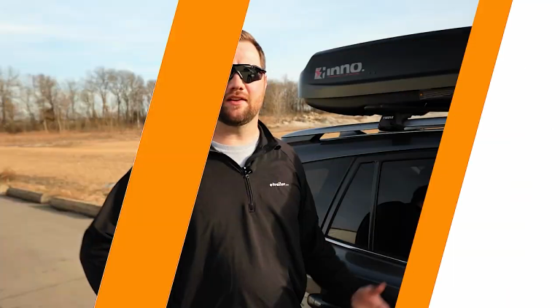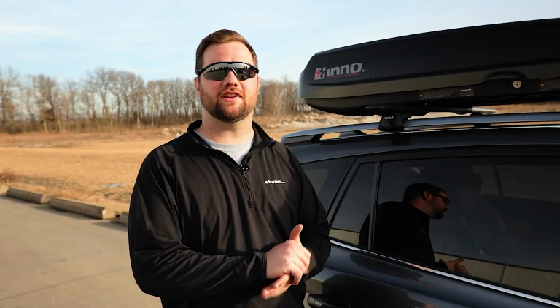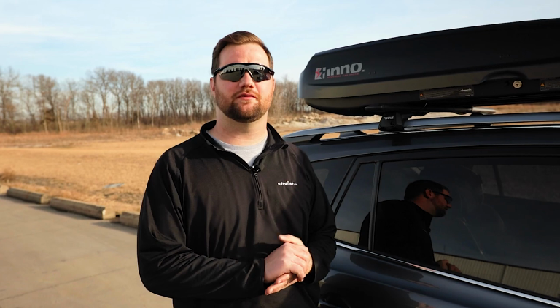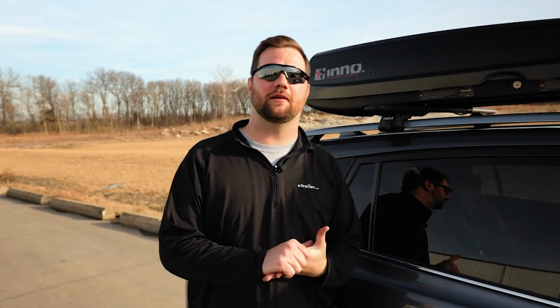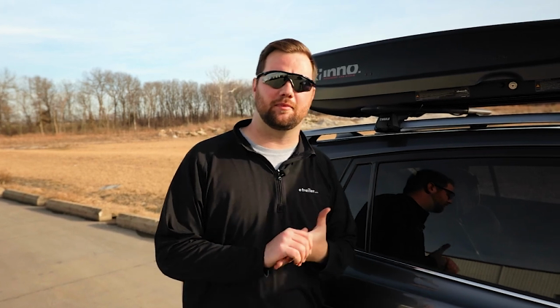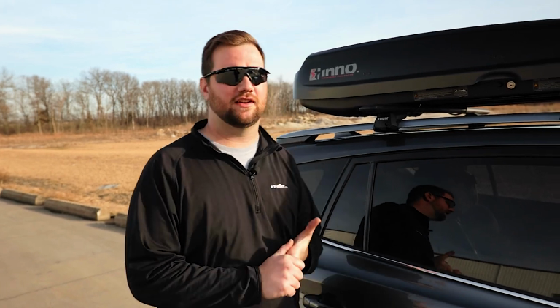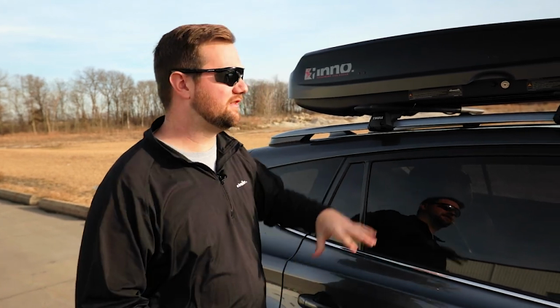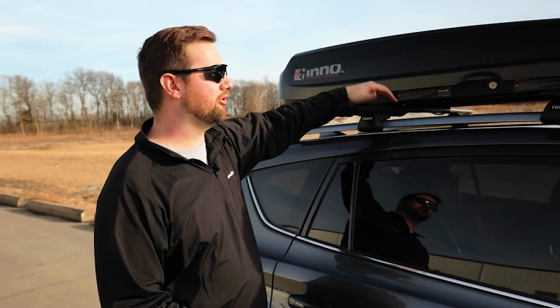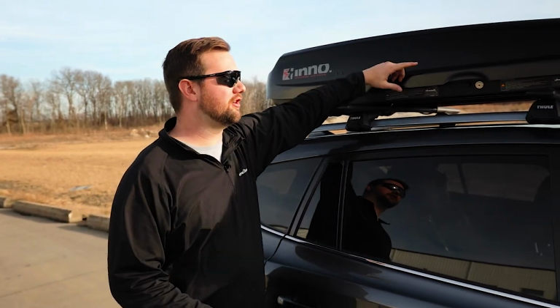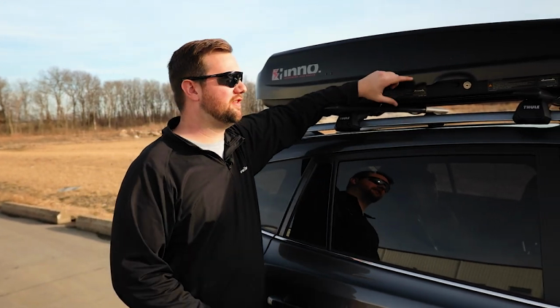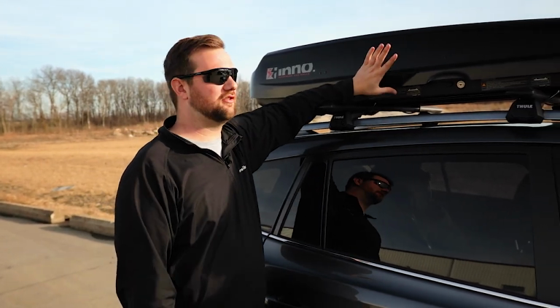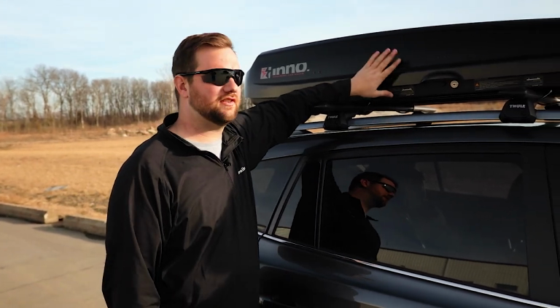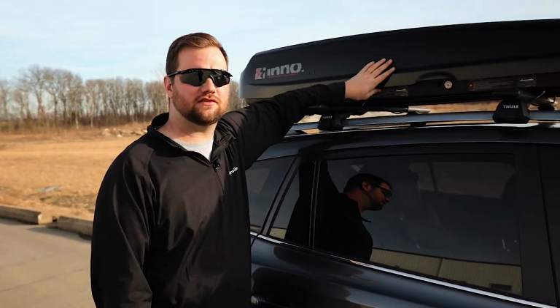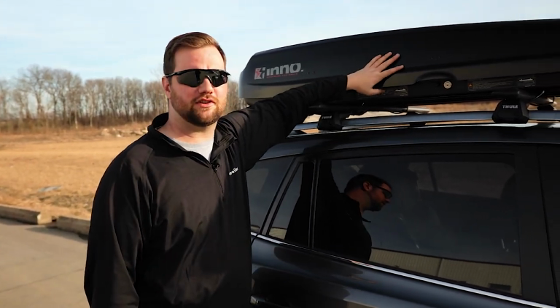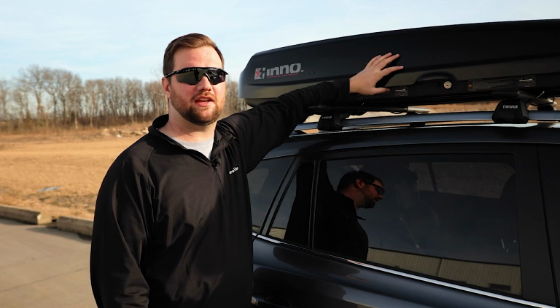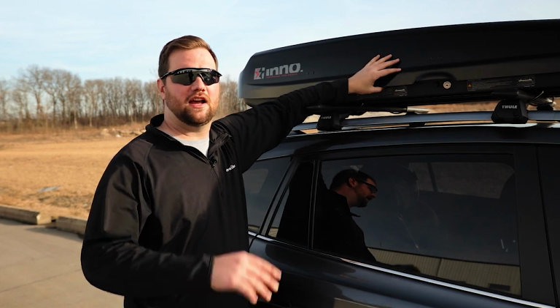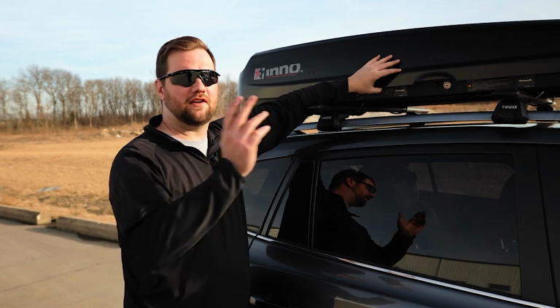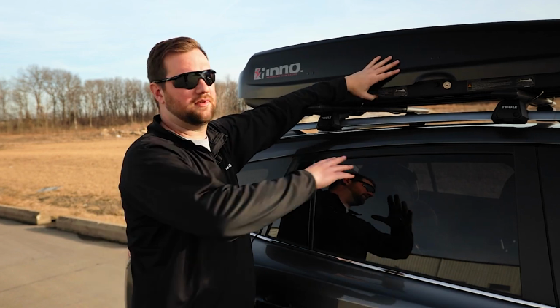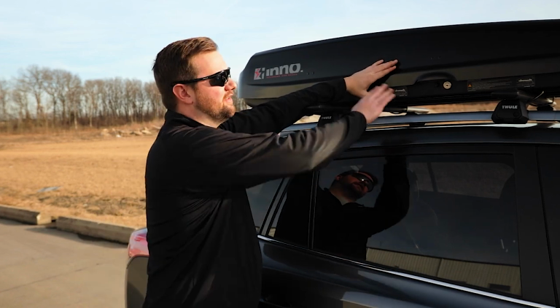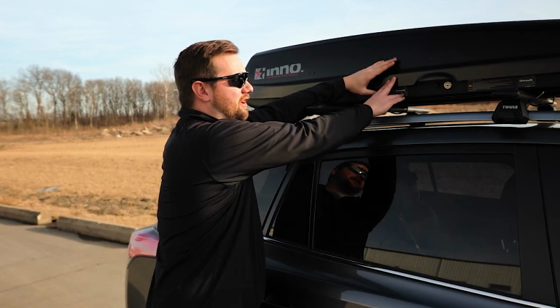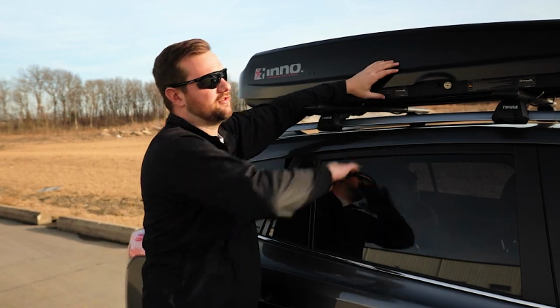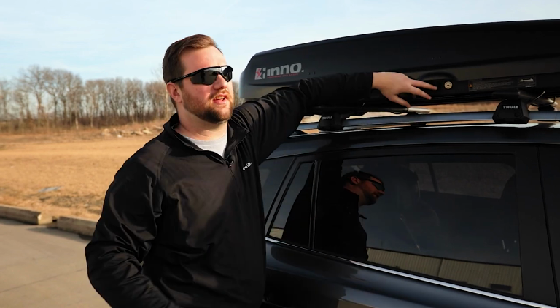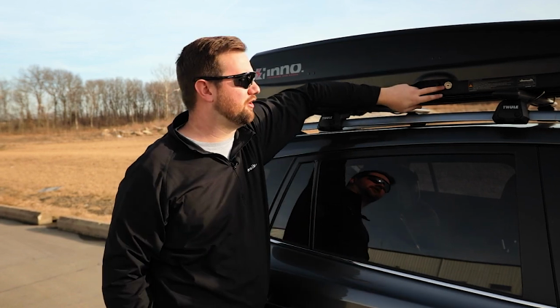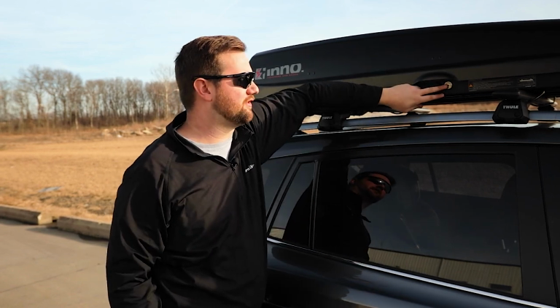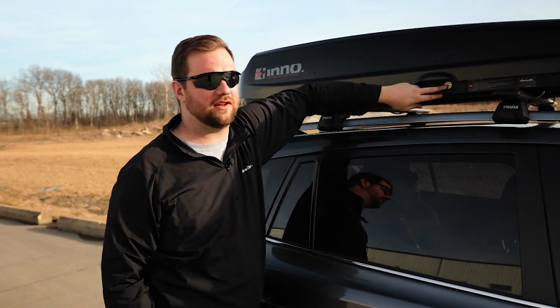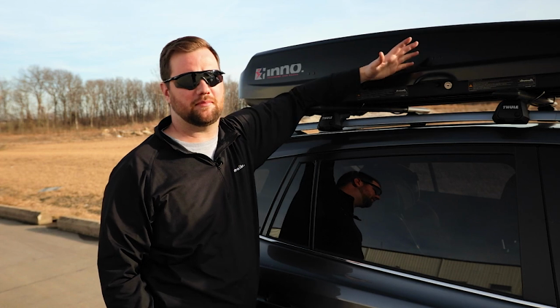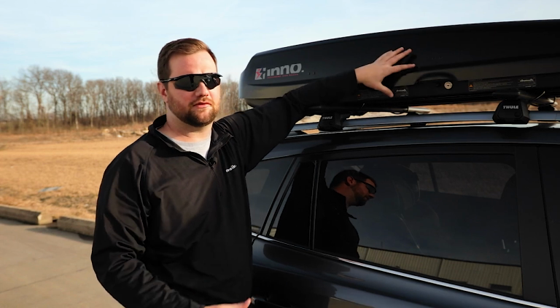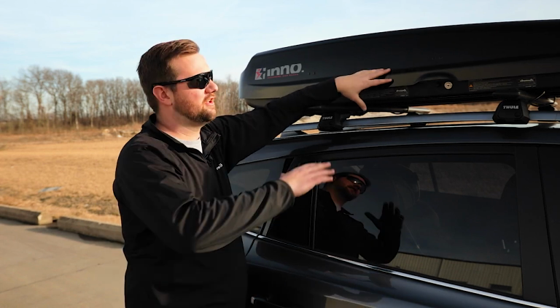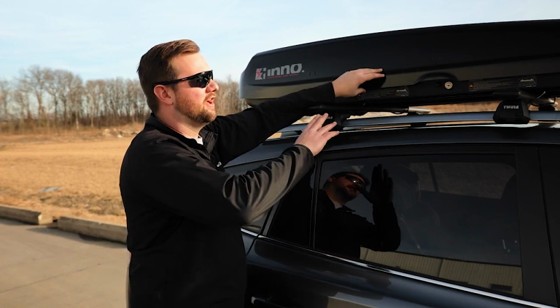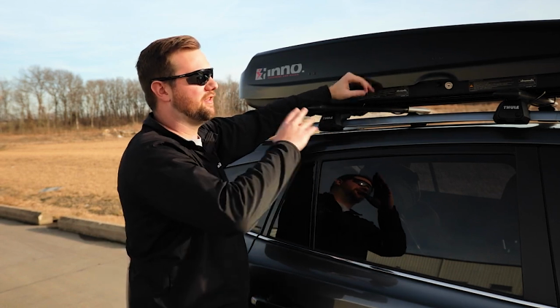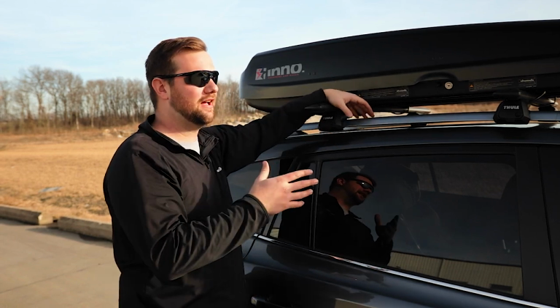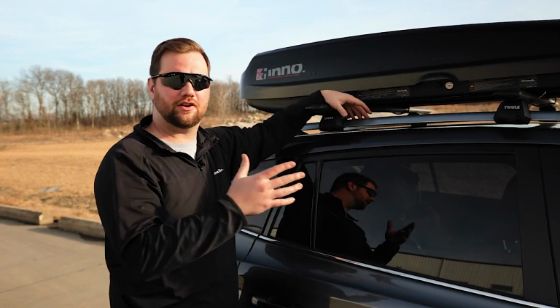The pros of a rooftop cargo box are that your skis and snowboards will be out of the elements and inside the box. They're also going to be safe and secure because most boxes include a lock.